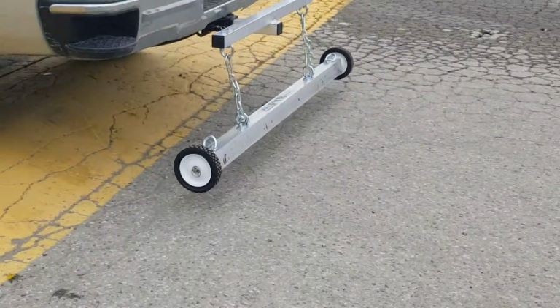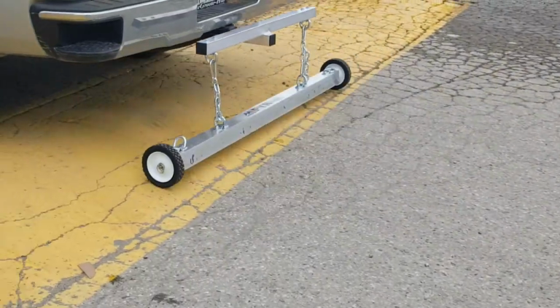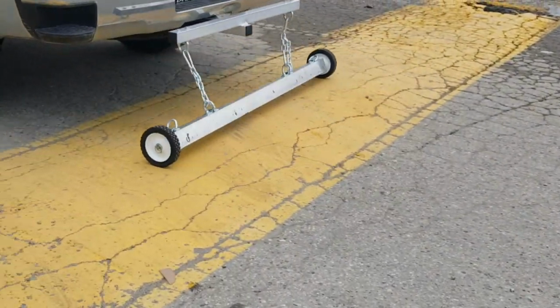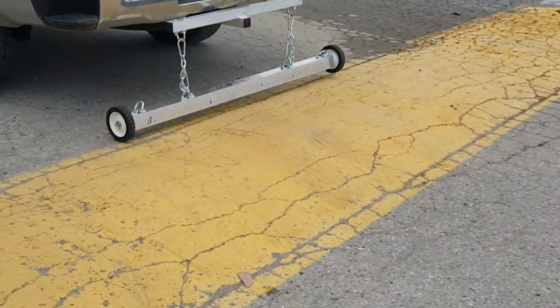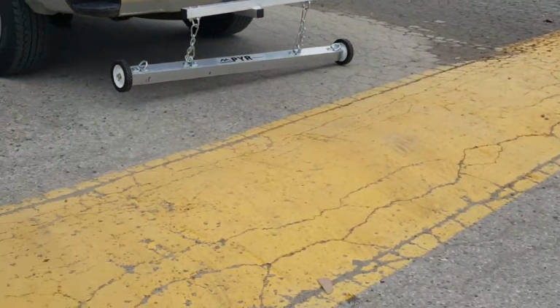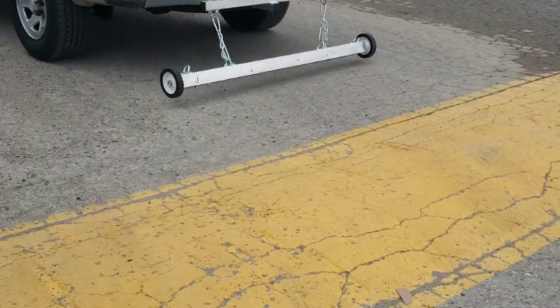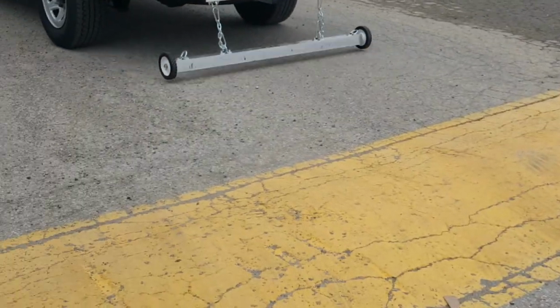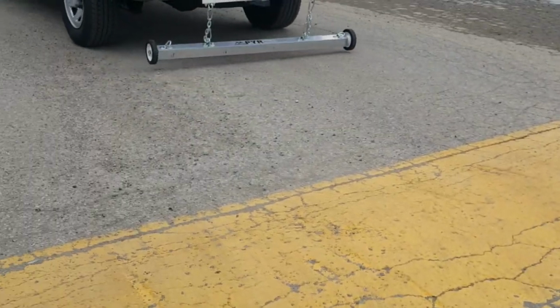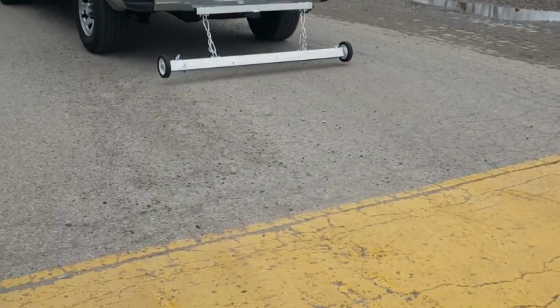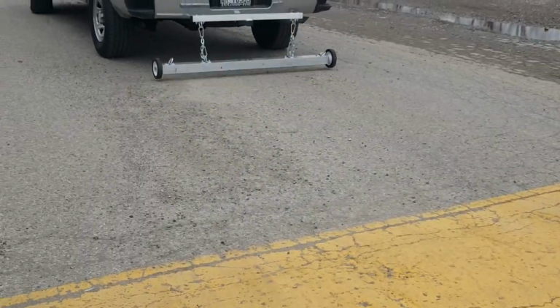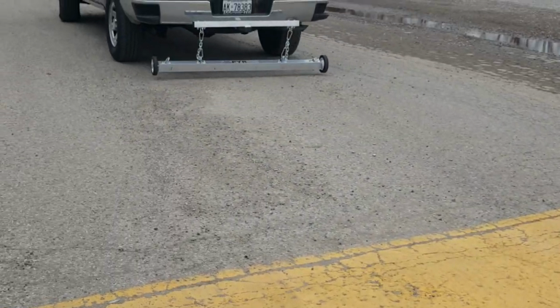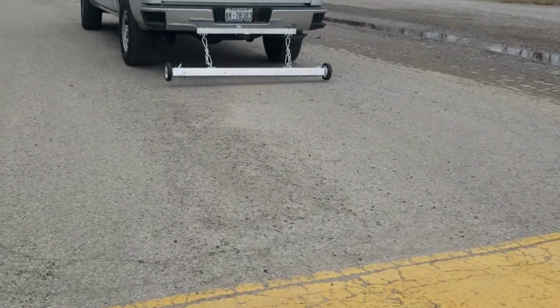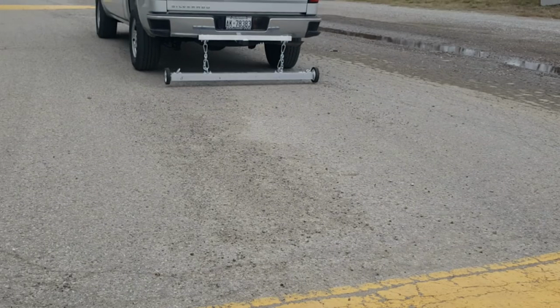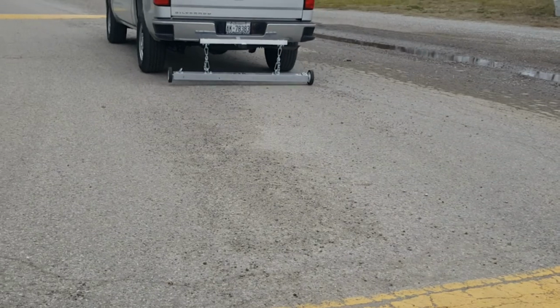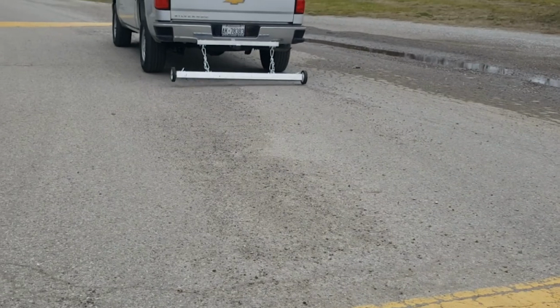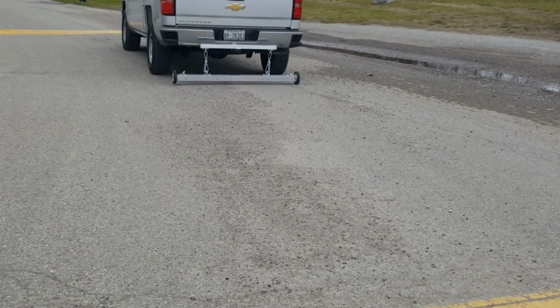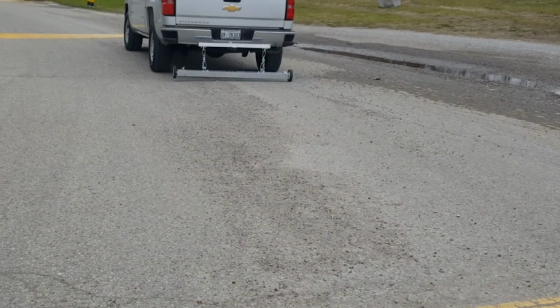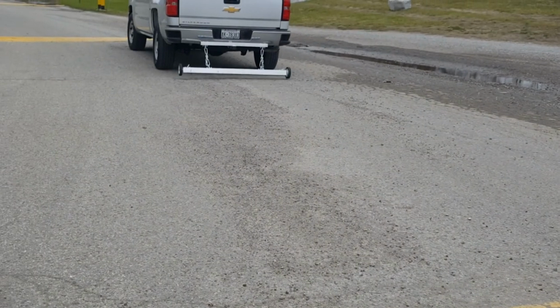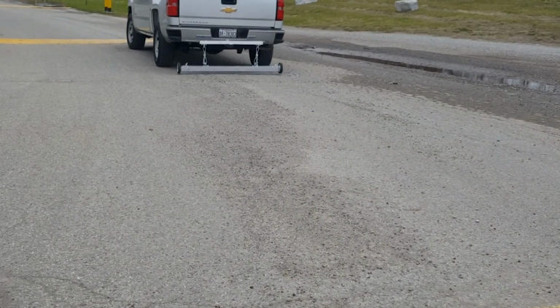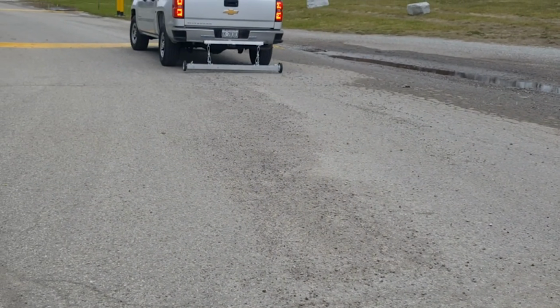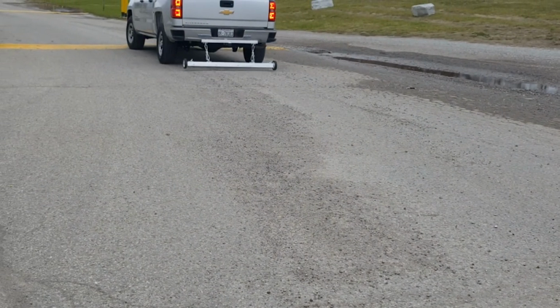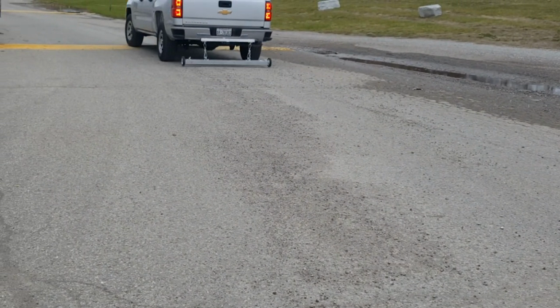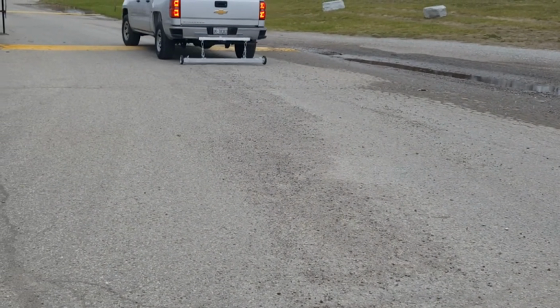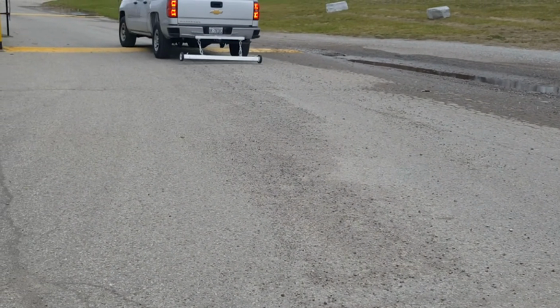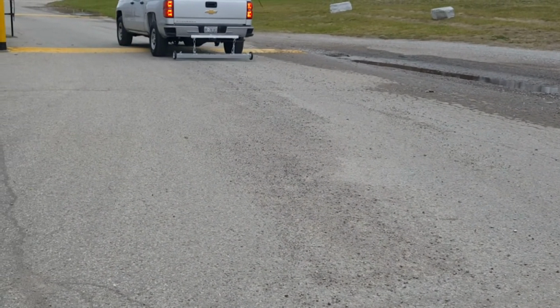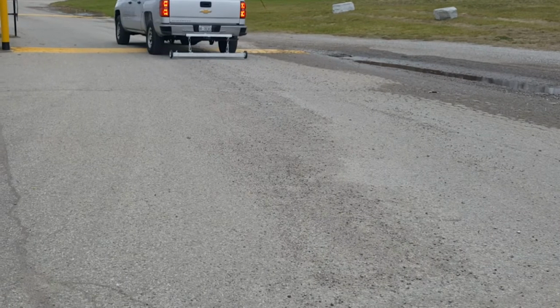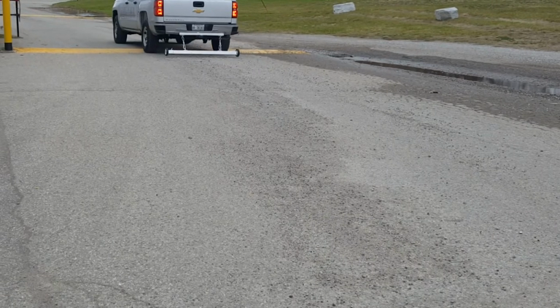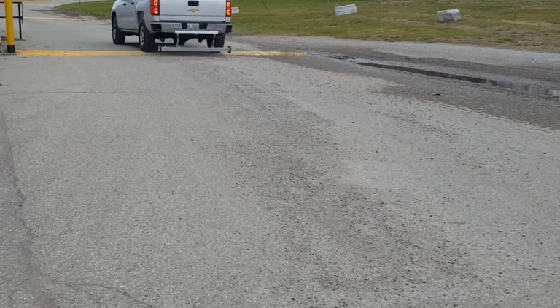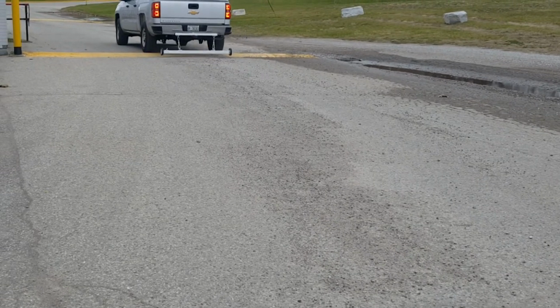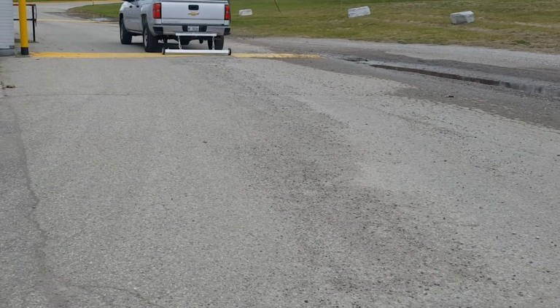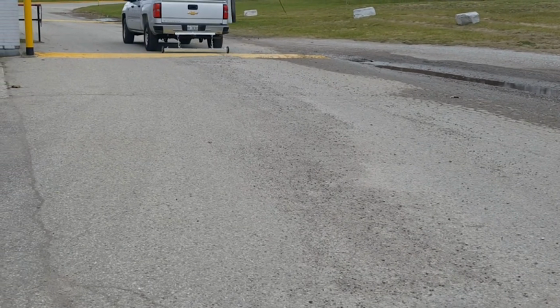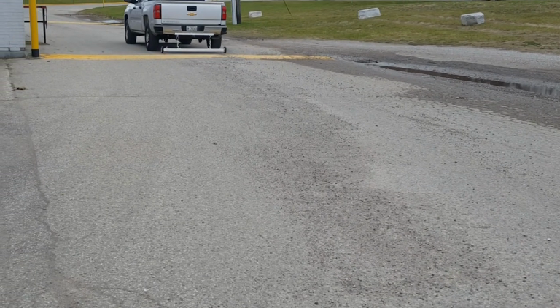We've just got two chains on it right now, but as you can see it handles these speed bumps pretty well. You're looking at the three and a half inch housing — it's also available in a four and a half inch size.